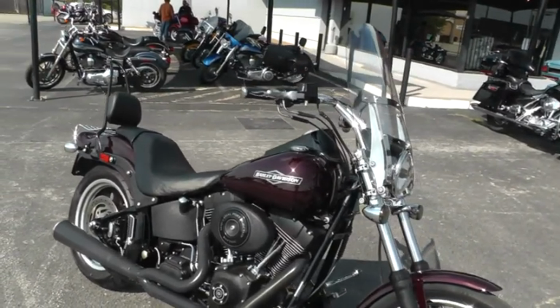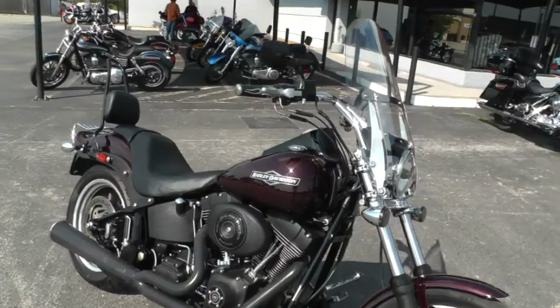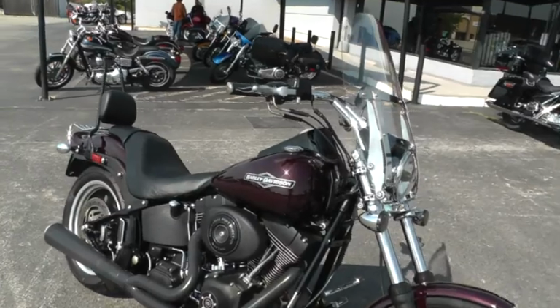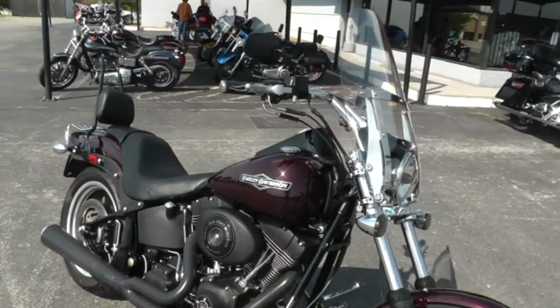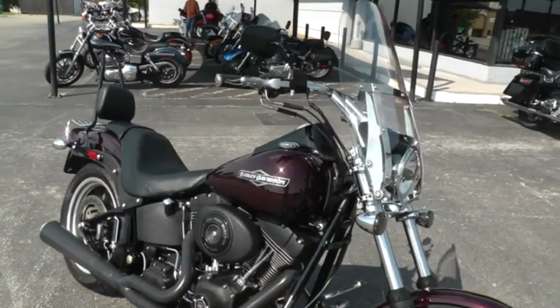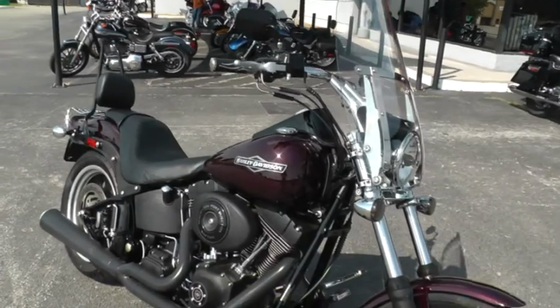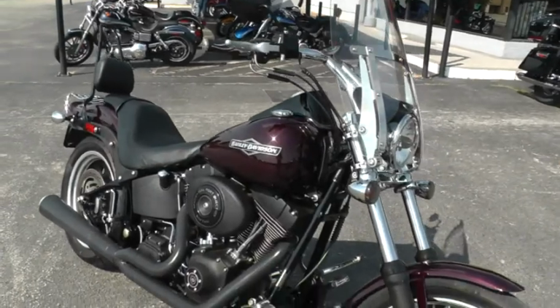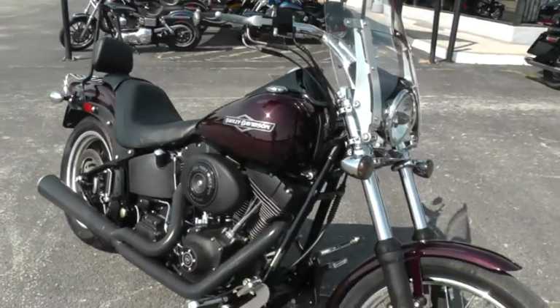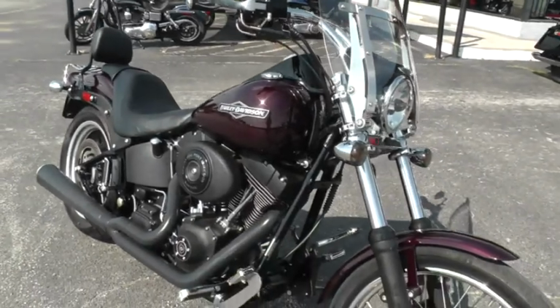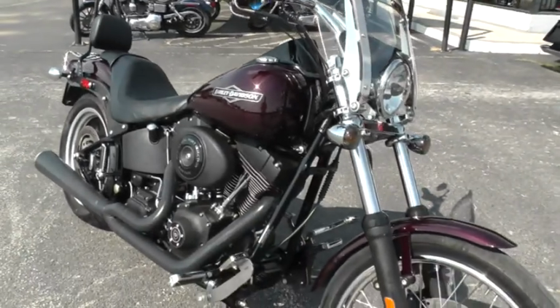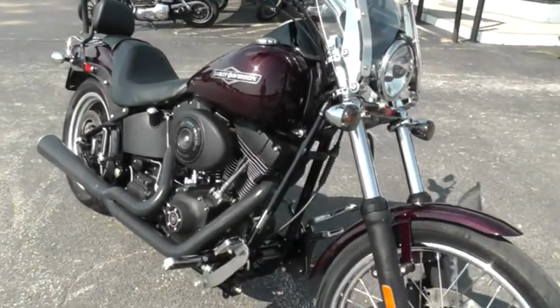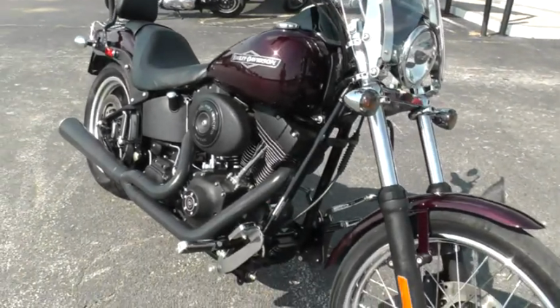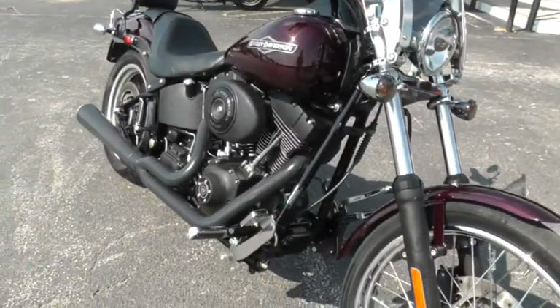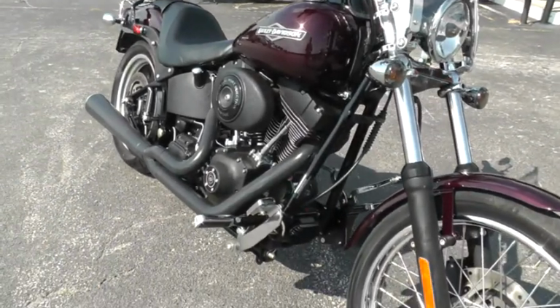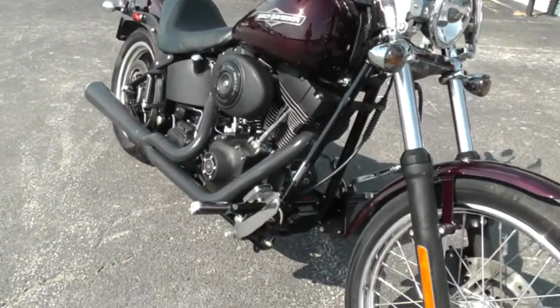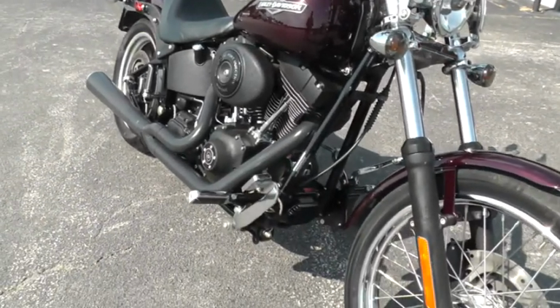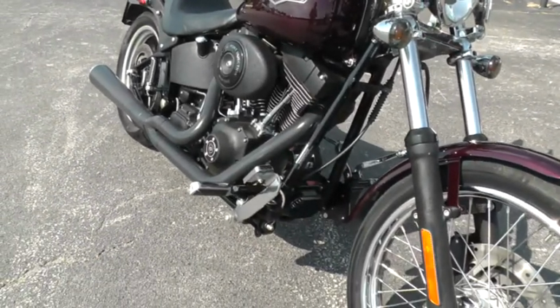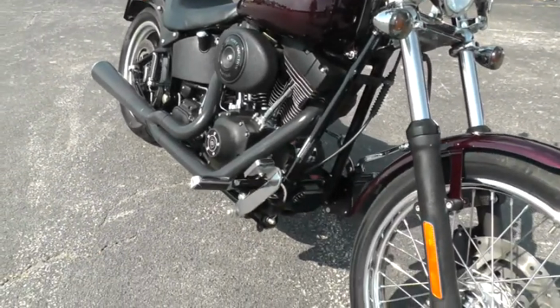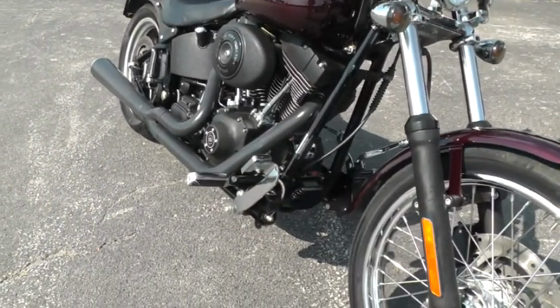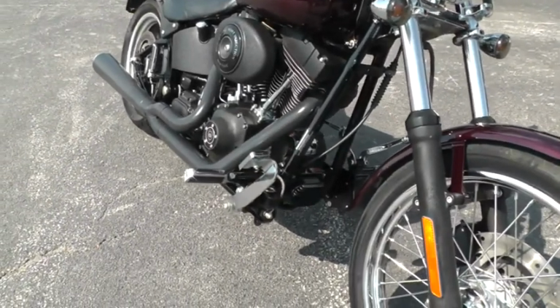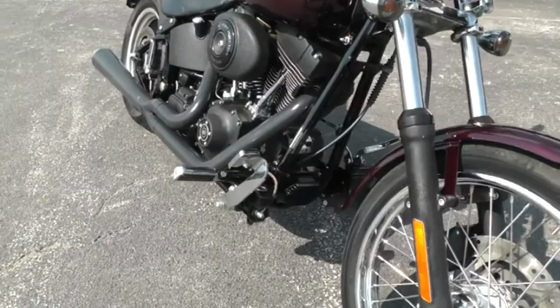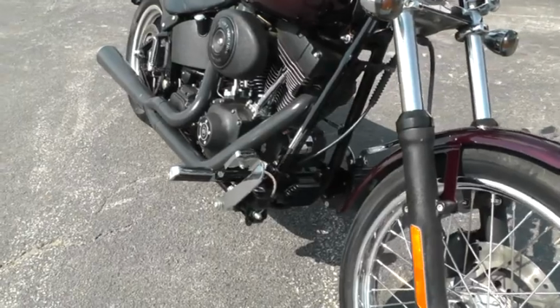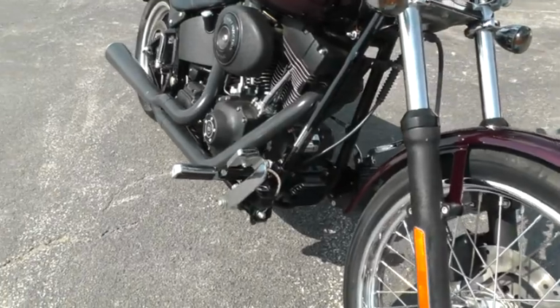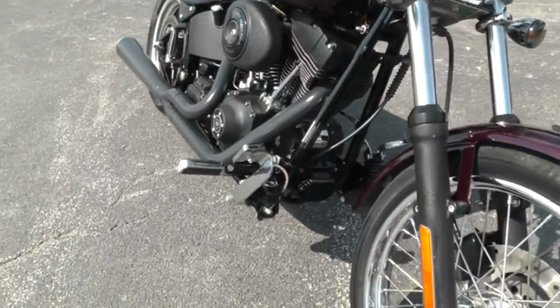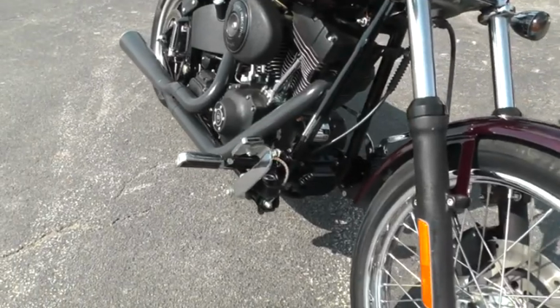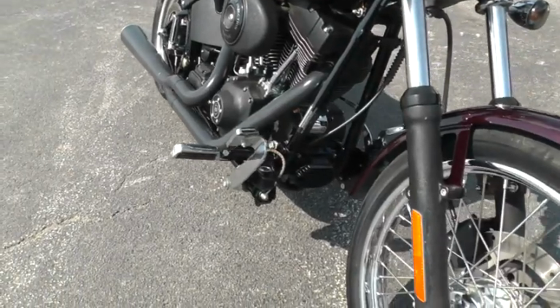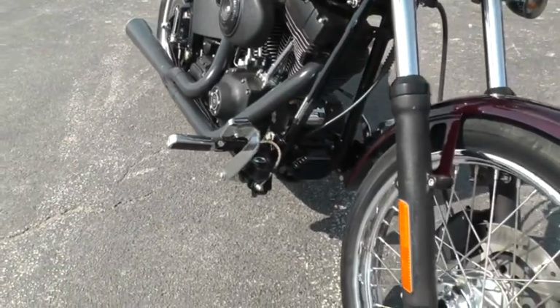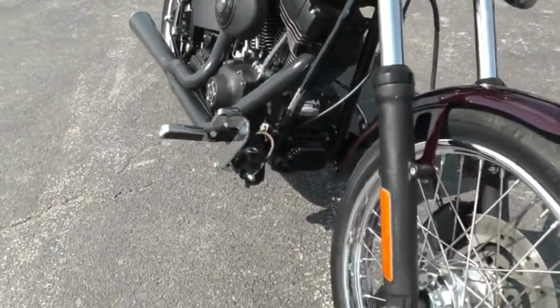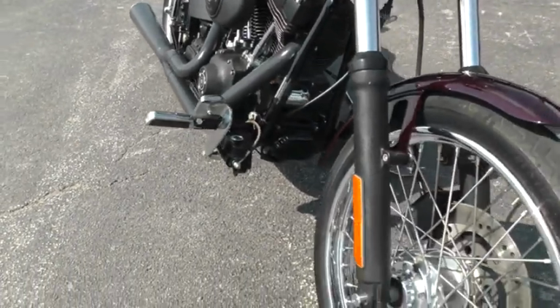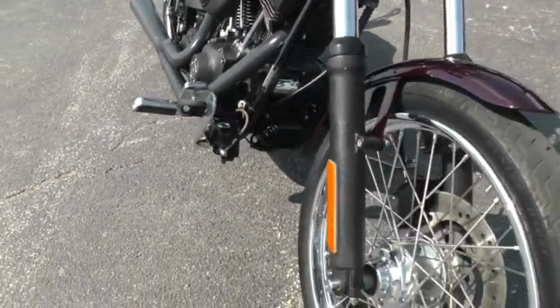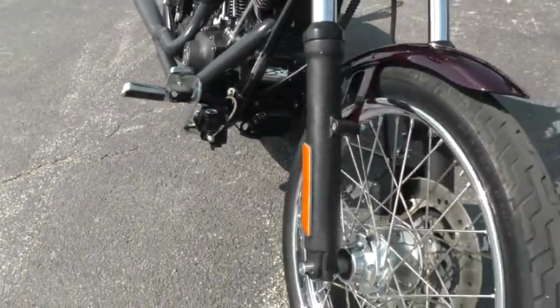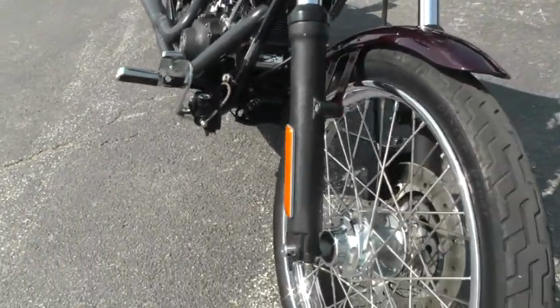I'm kind of partial to a Night Train anyway, but this one has got fairly low miles on it. It's been taken care of and has got some nice upgrades on it.